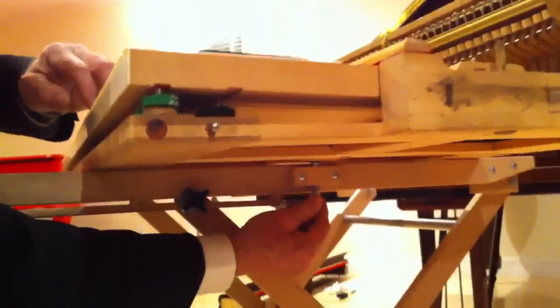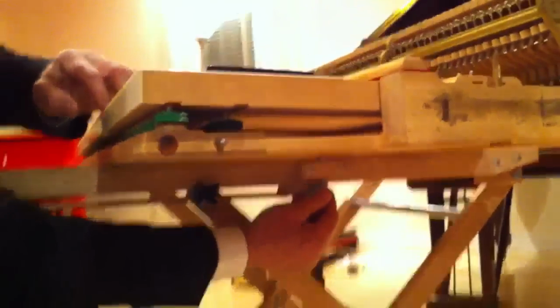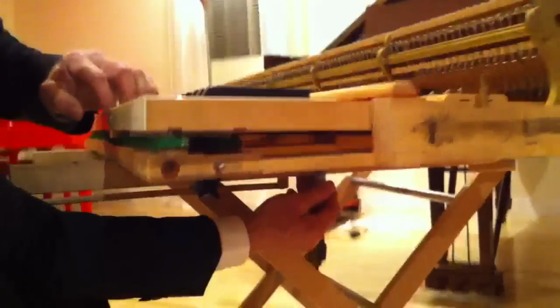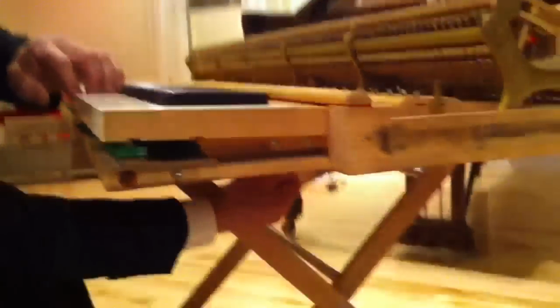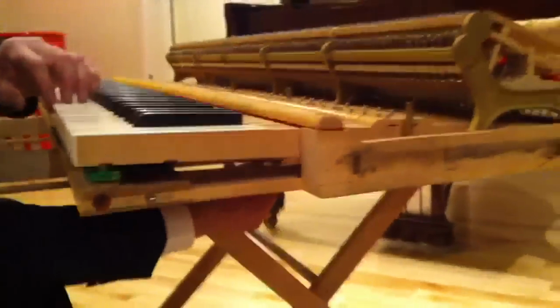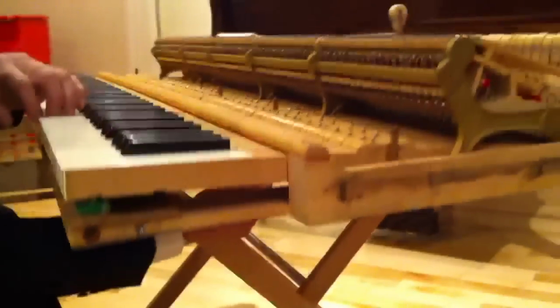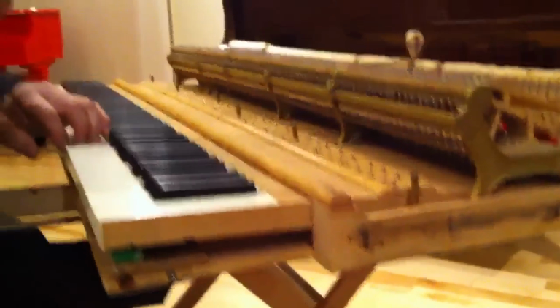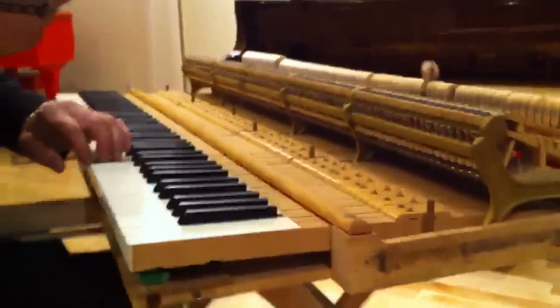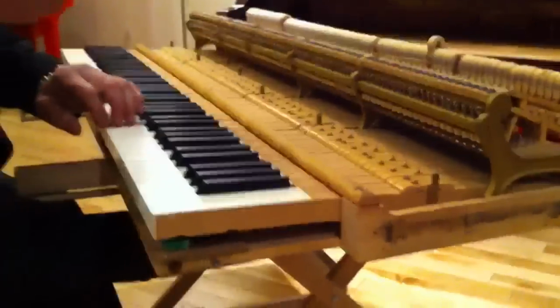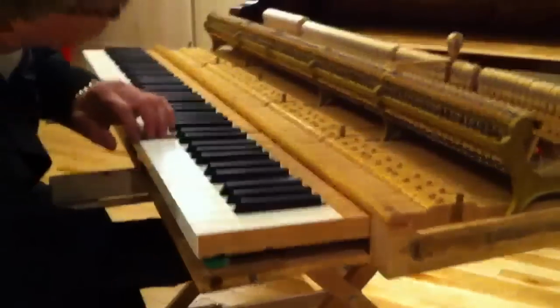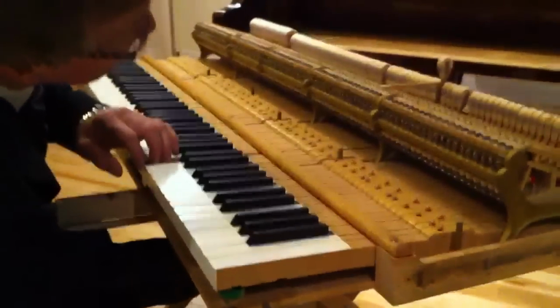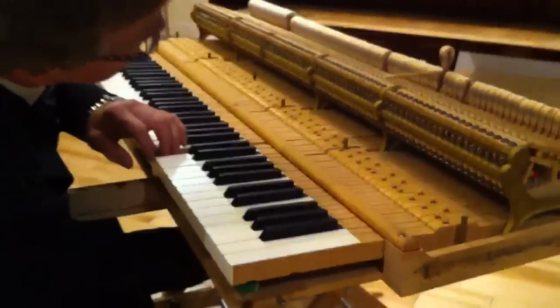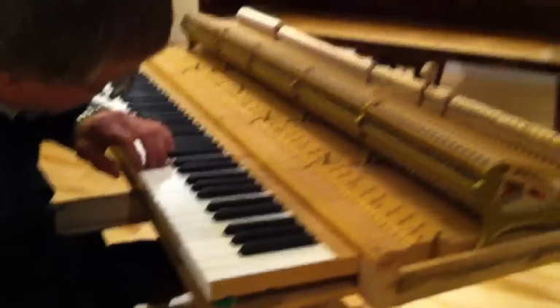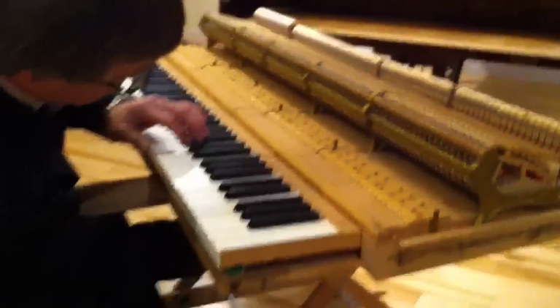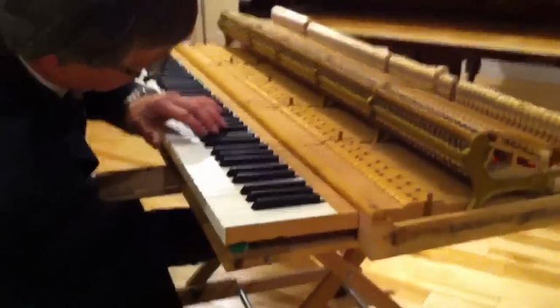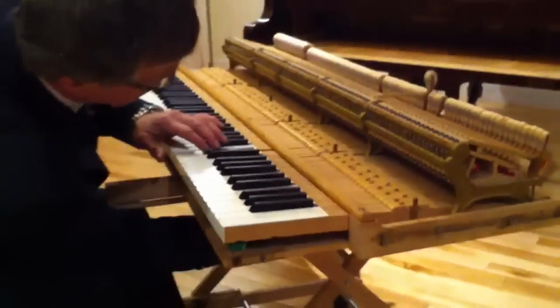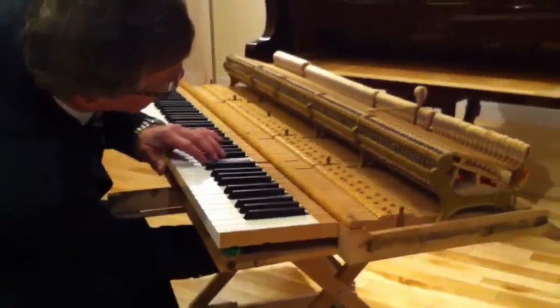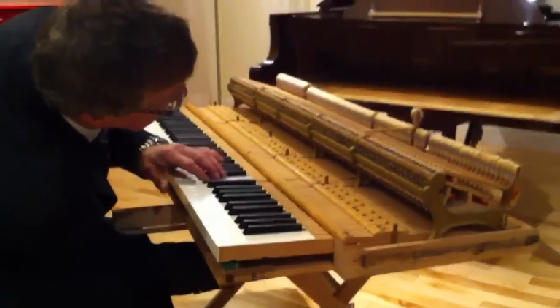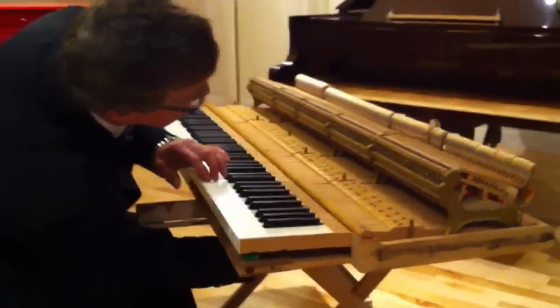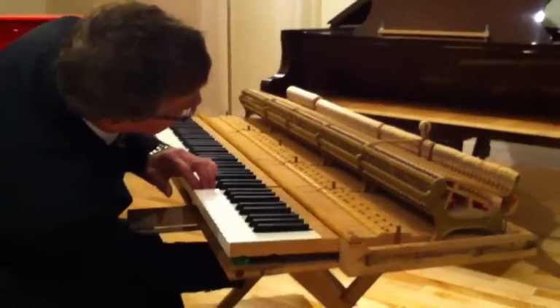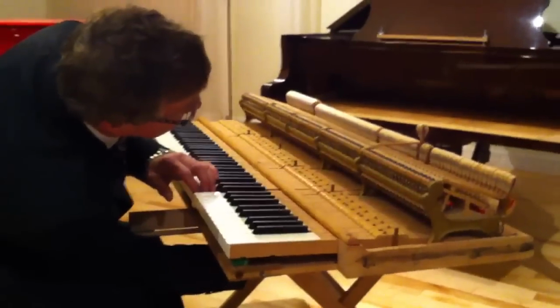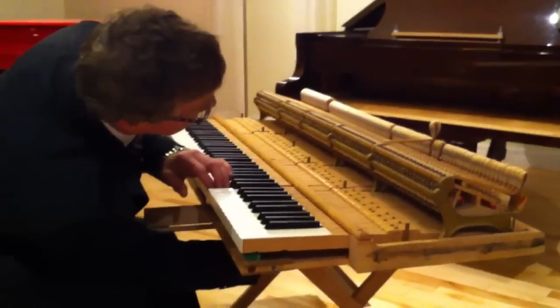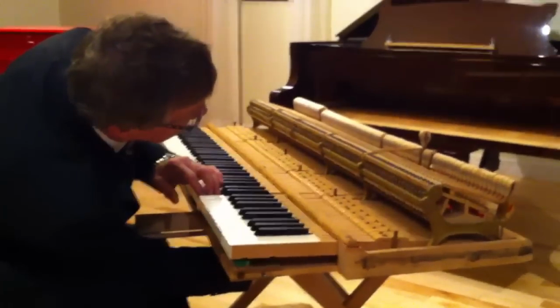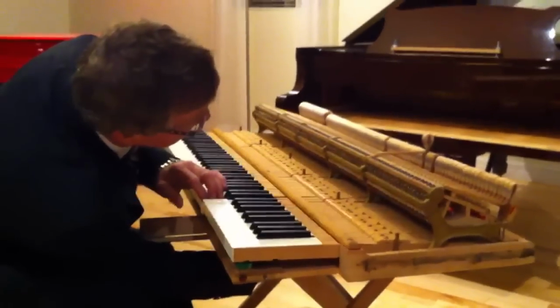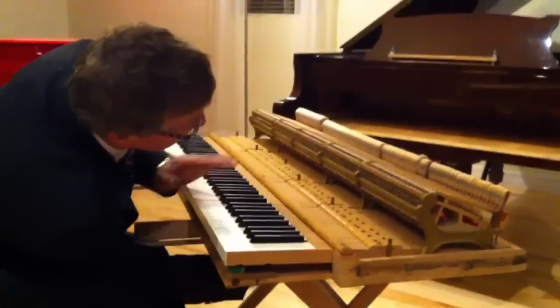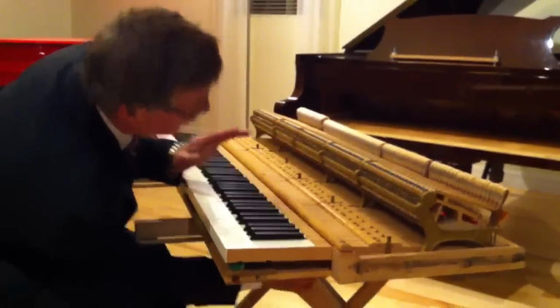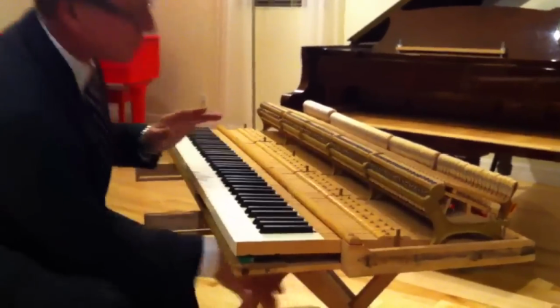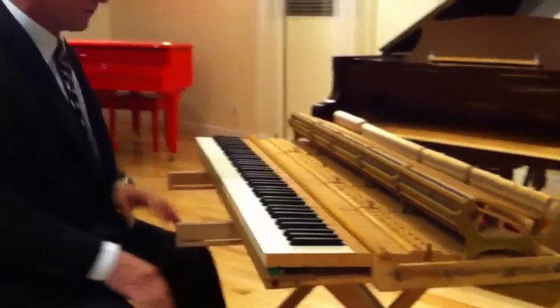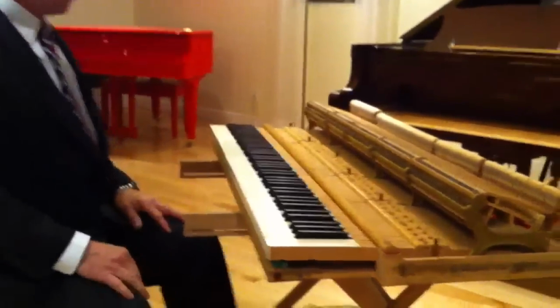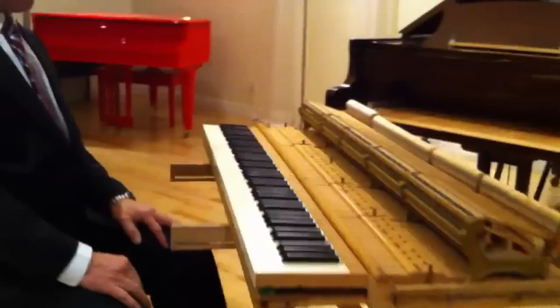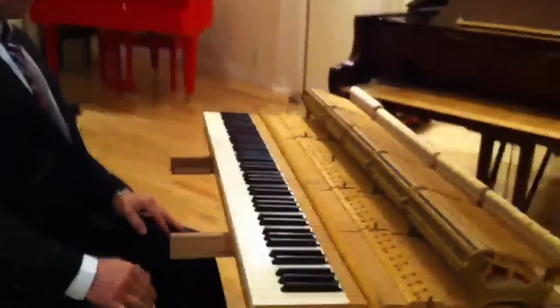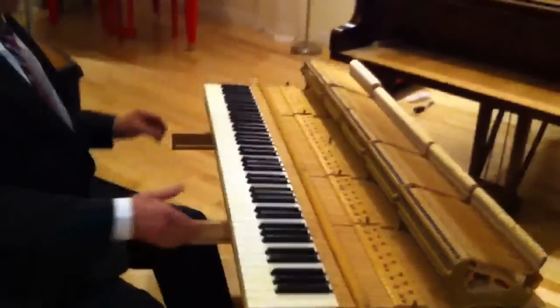And you check here for your let-off. As soon as you have the same click, the same let-off as in the piano, you're all set to do all your regulation.